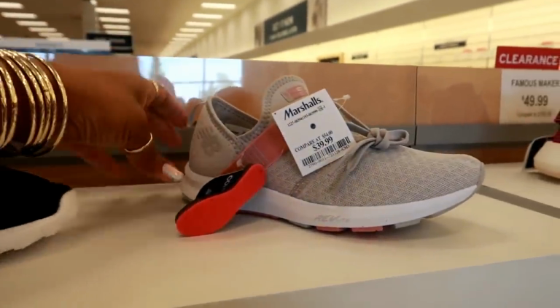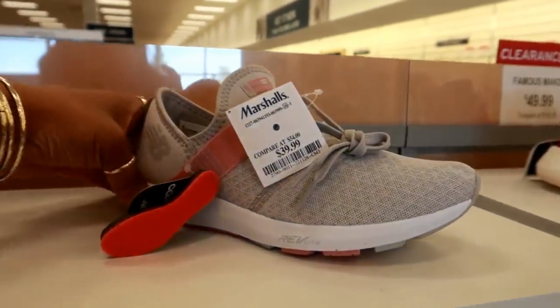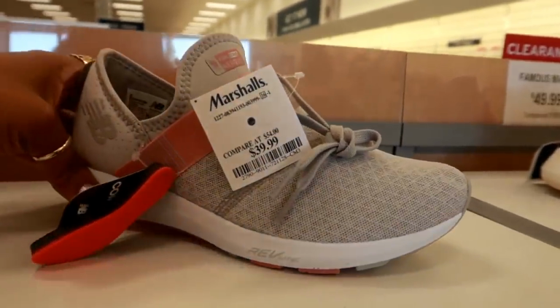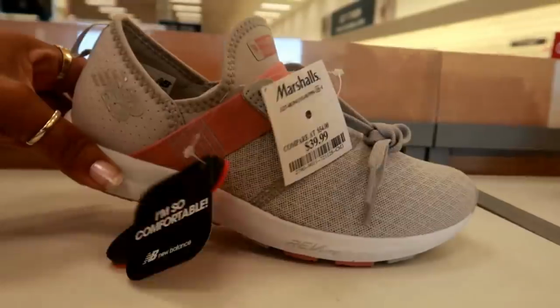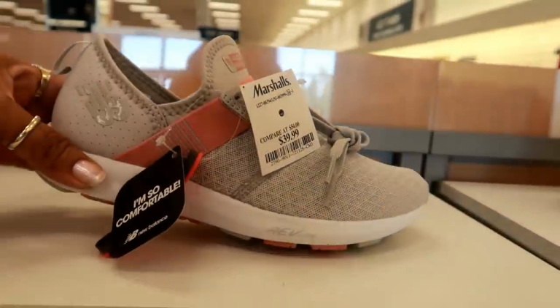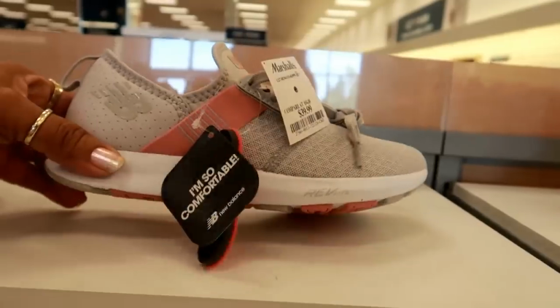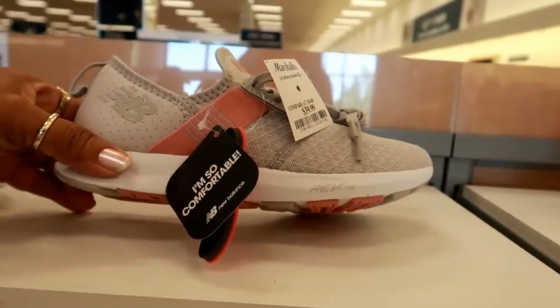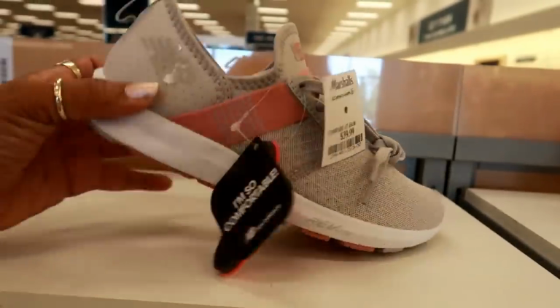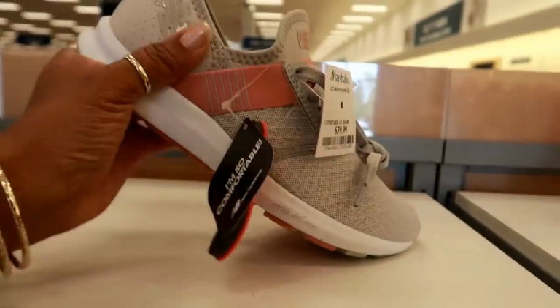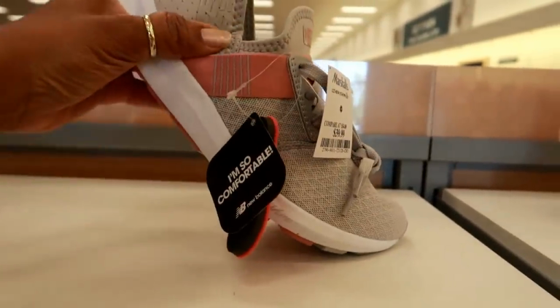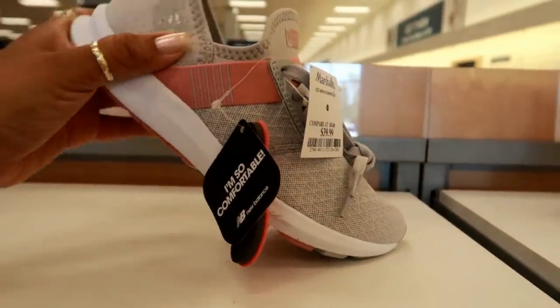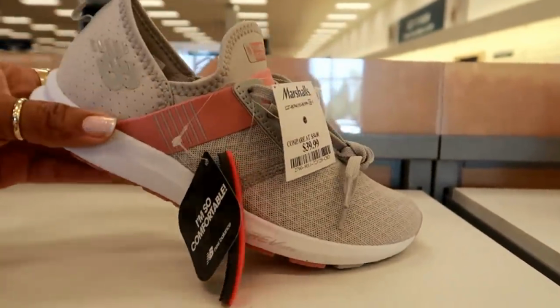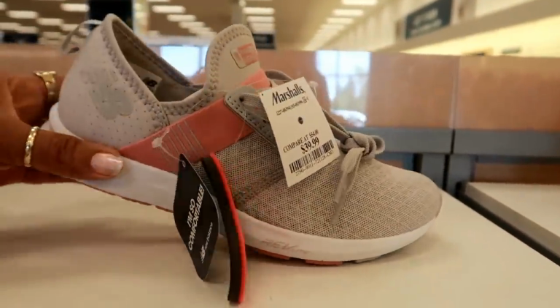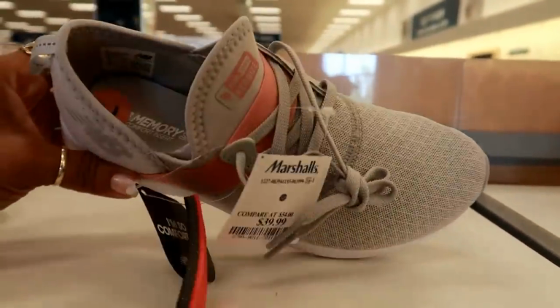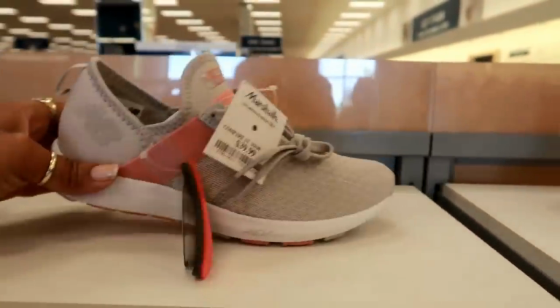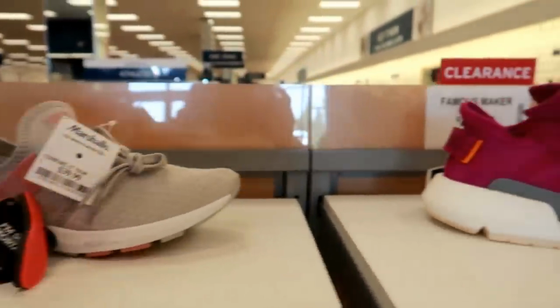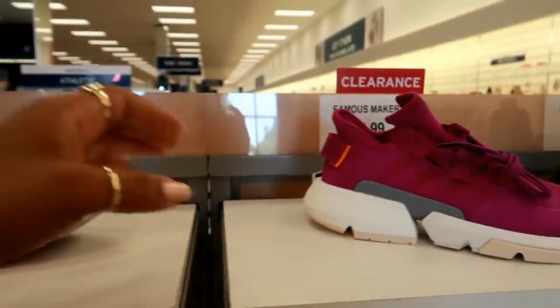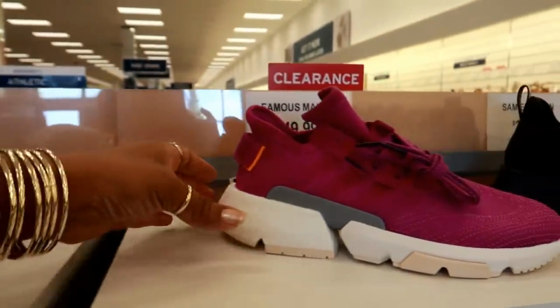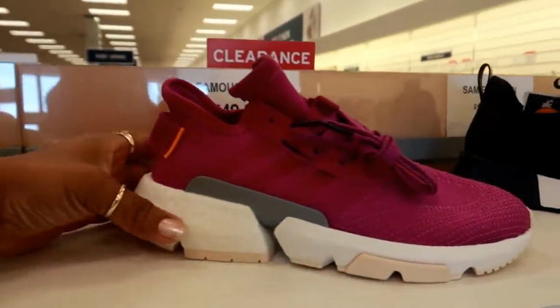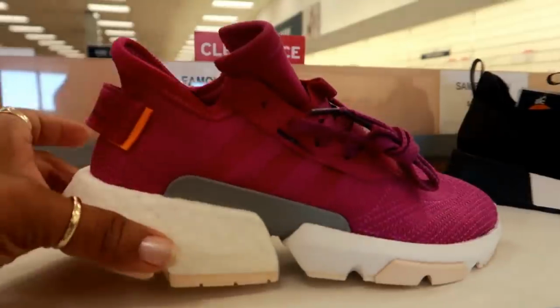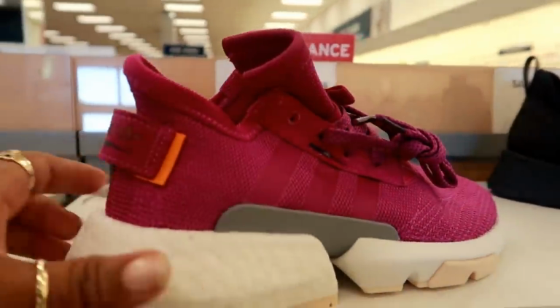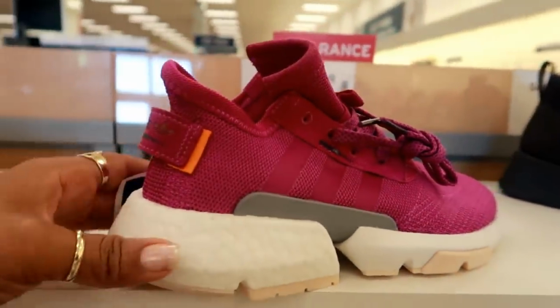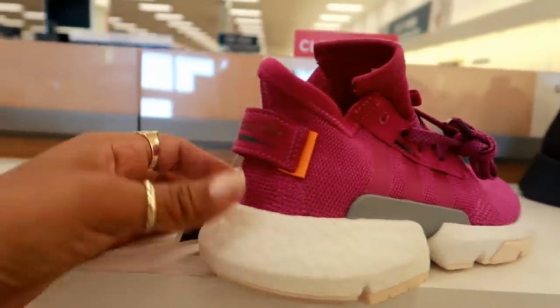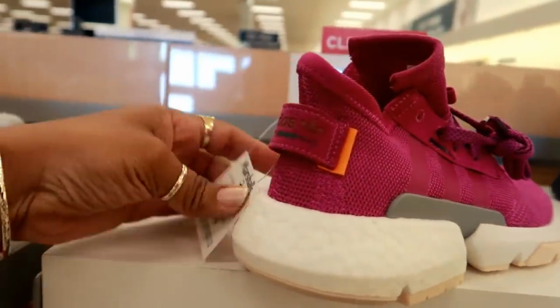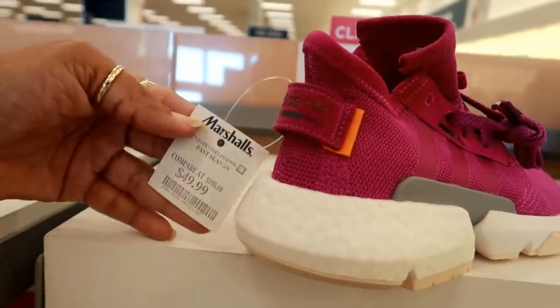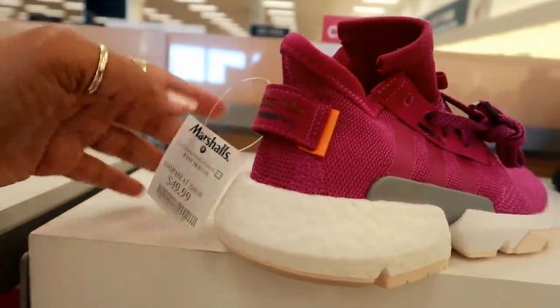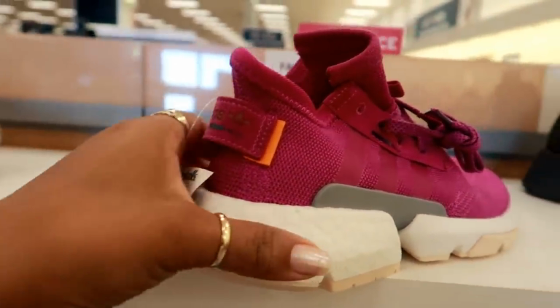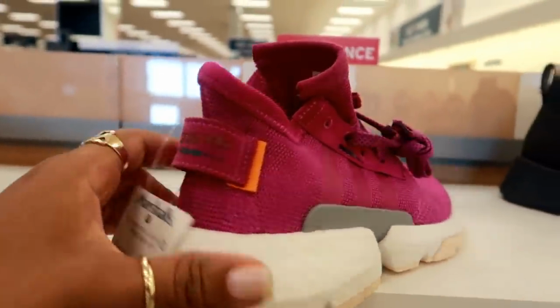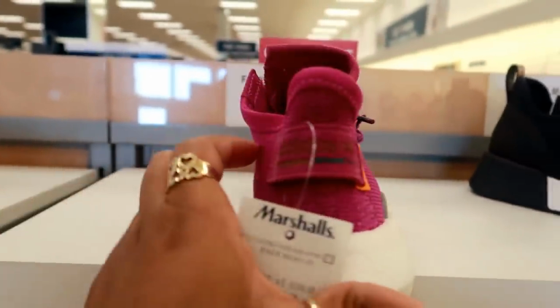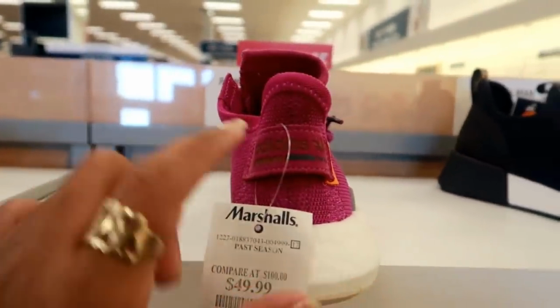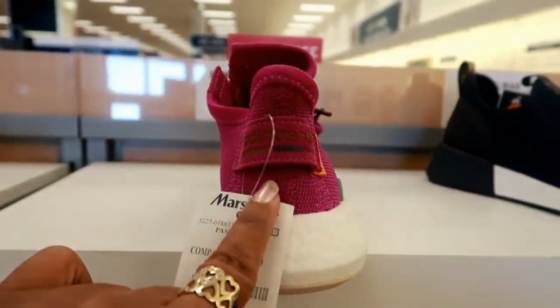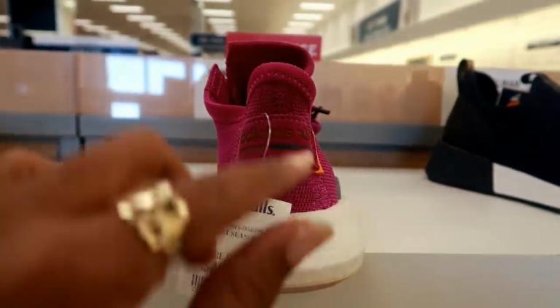New Balance, $39.99 — these look comfortable. They got some cool shoes today. $49.99 for those — those are Adidas.